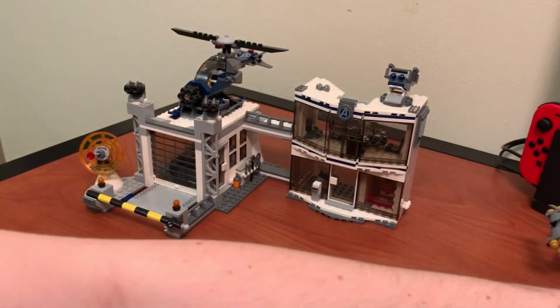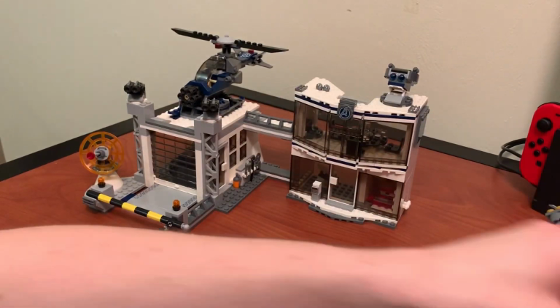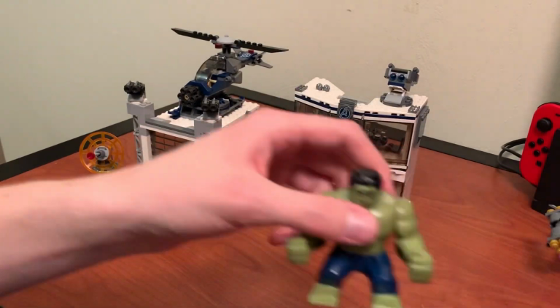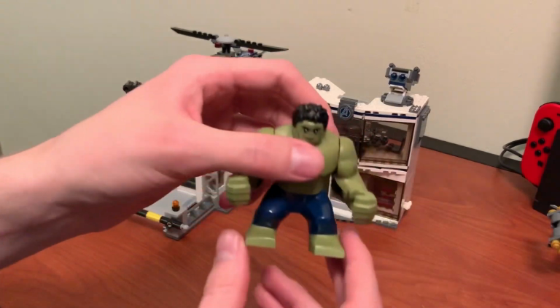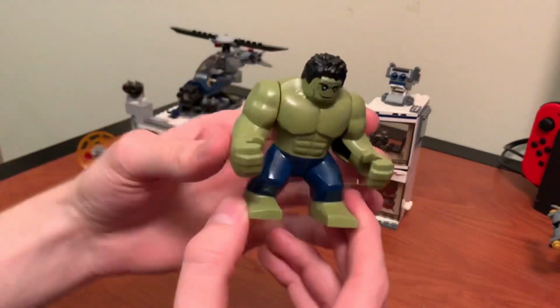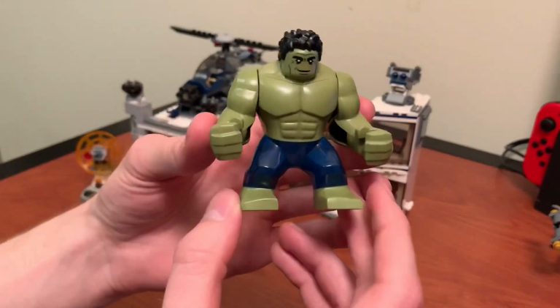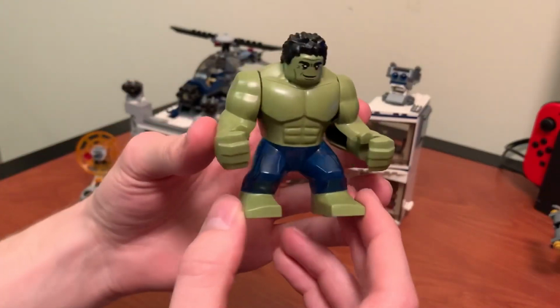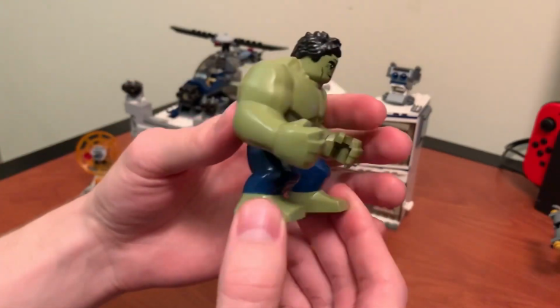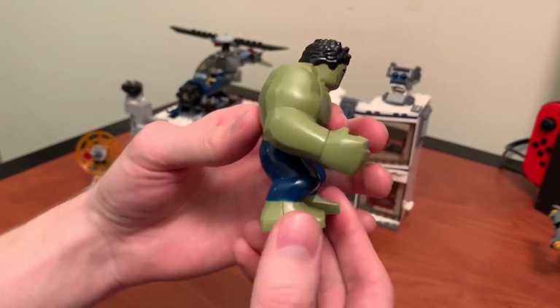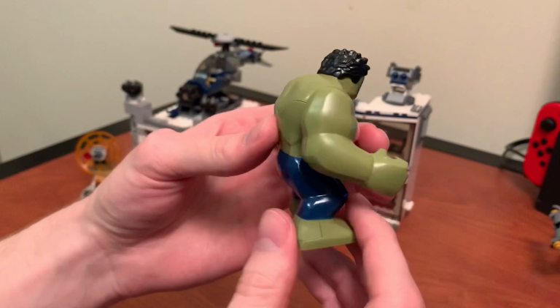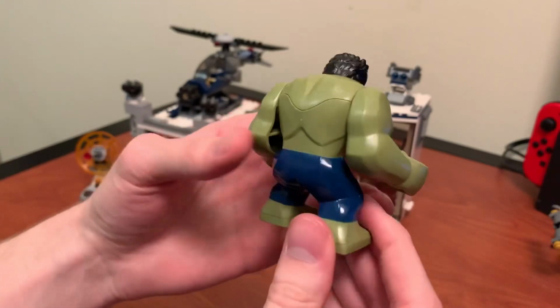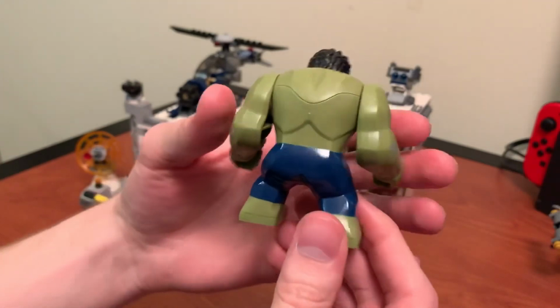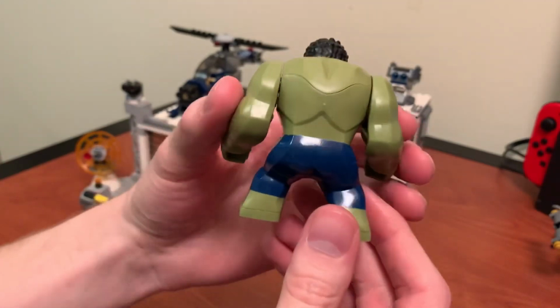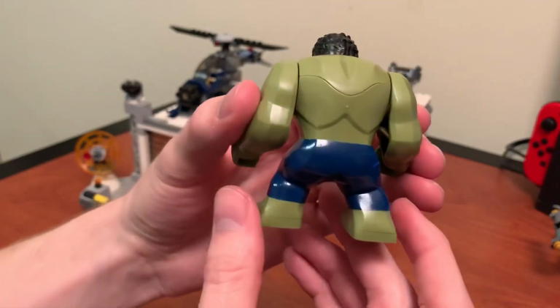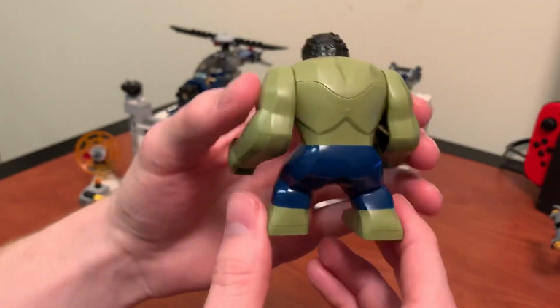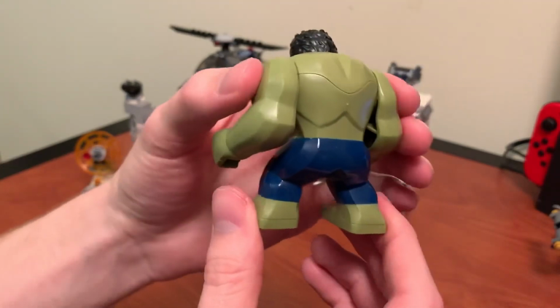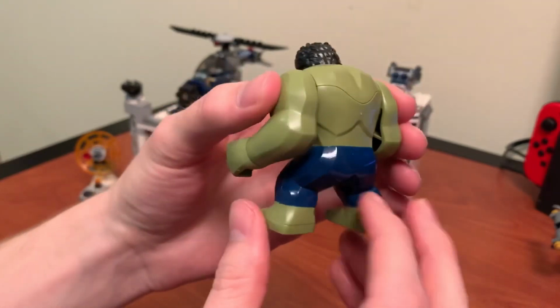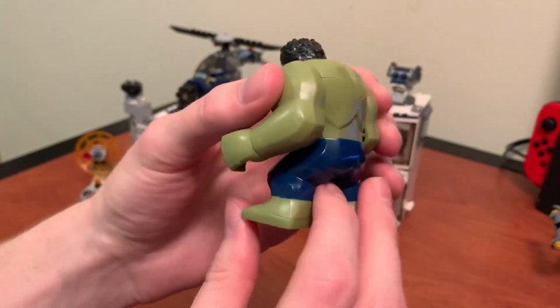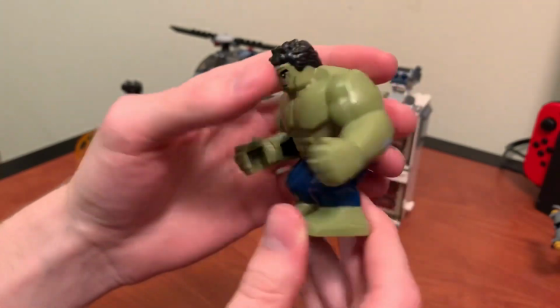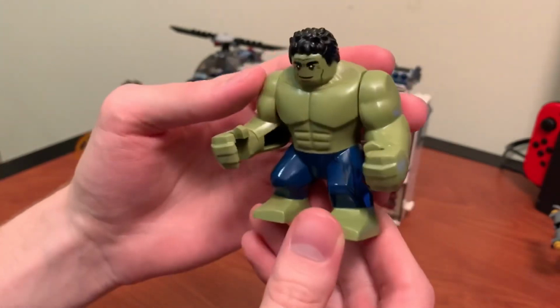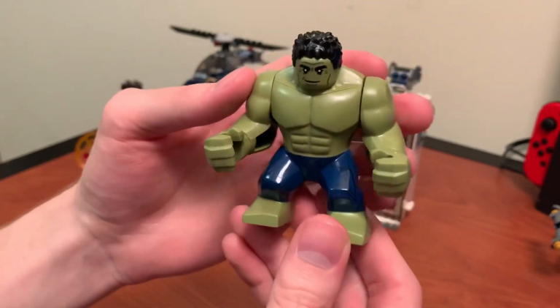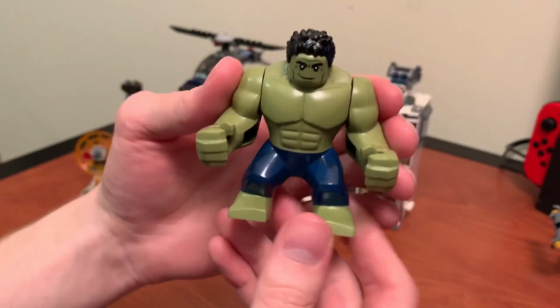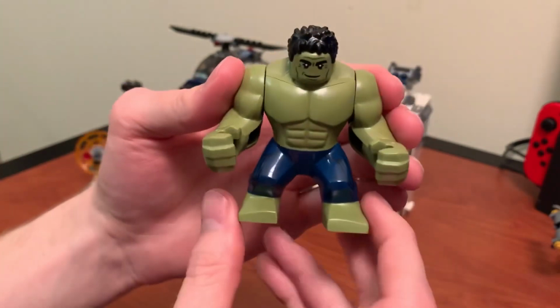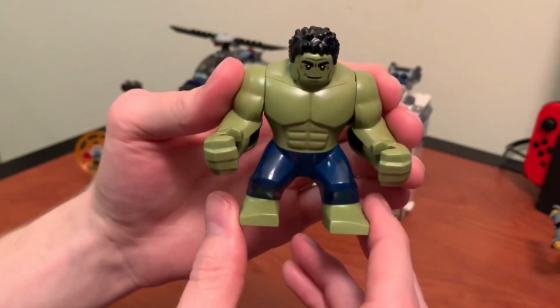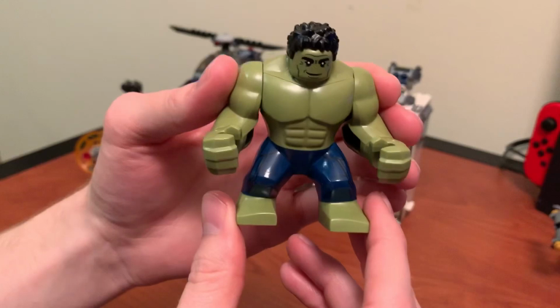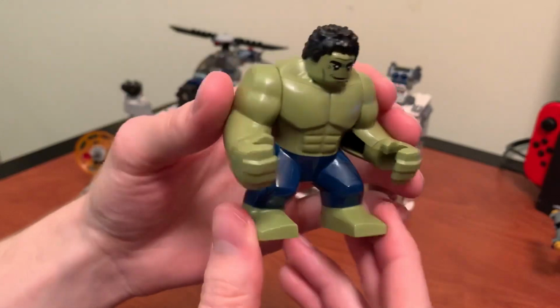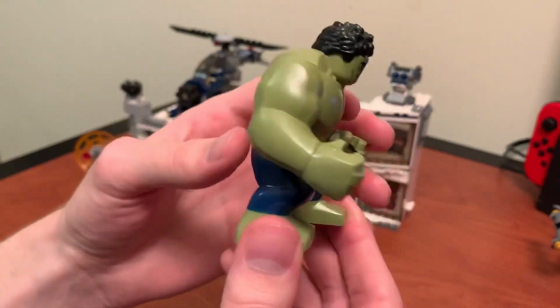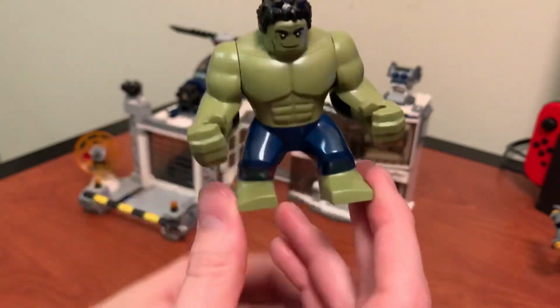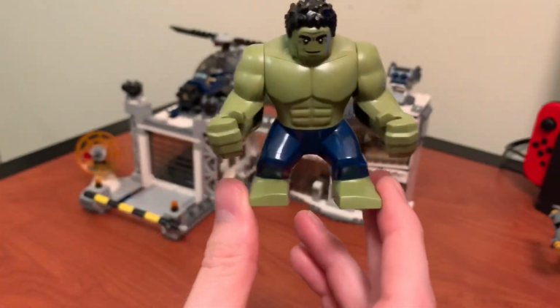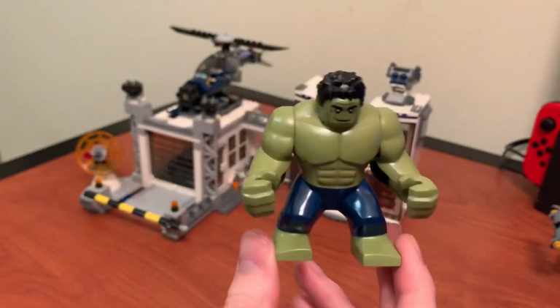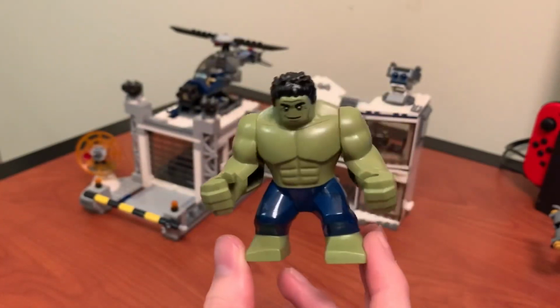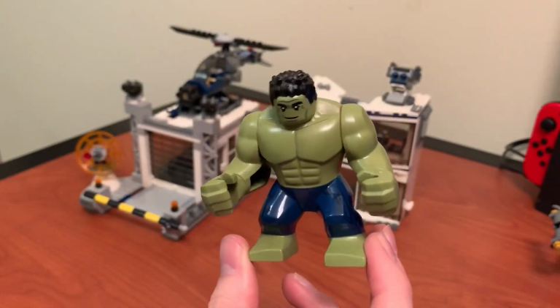And then lastly, Hulk. I really like the big figs. I like how he has the blue shorts on. The only thing is it's weird that the box shows him in his purple and gray suit, but then he just comes like this in the set.